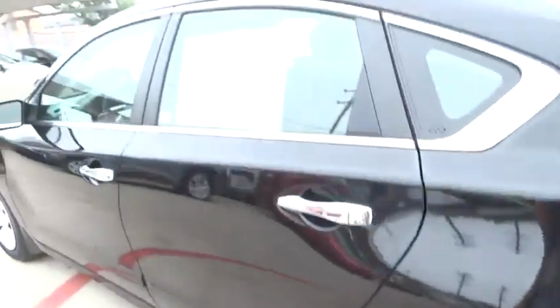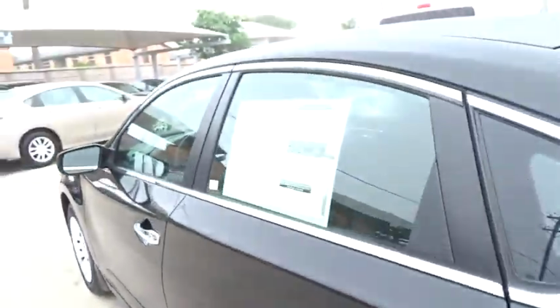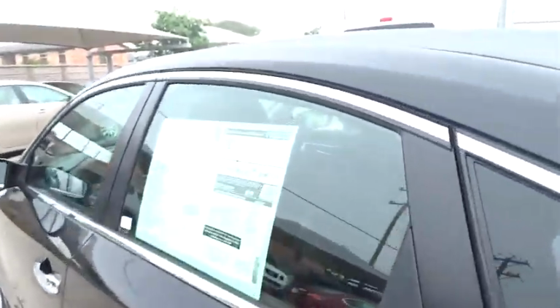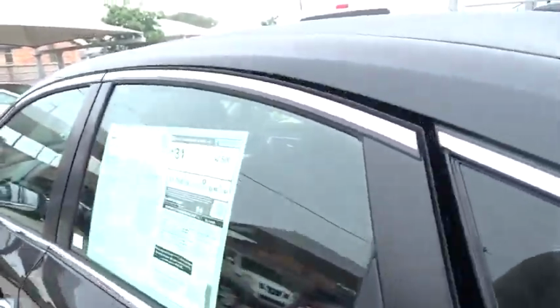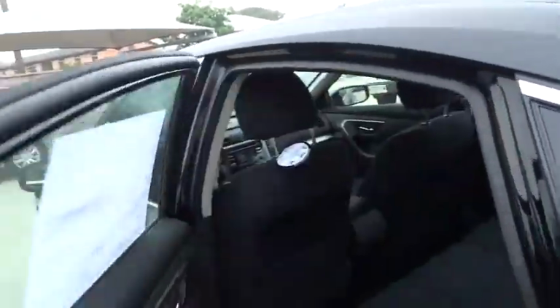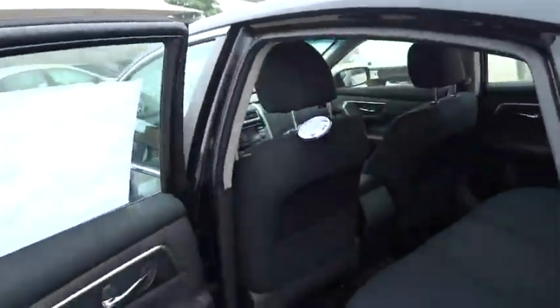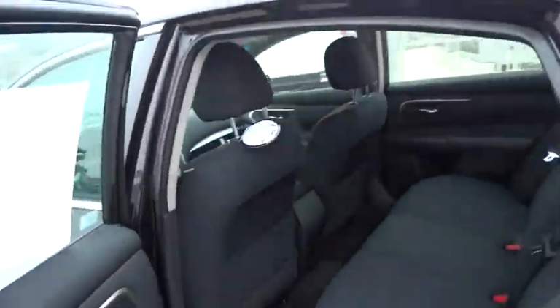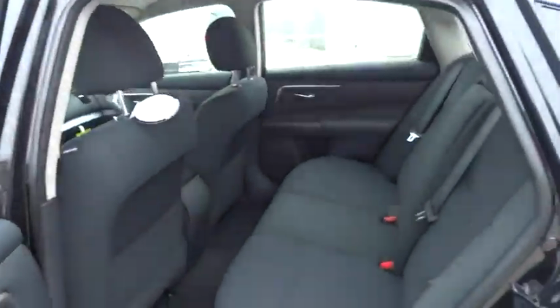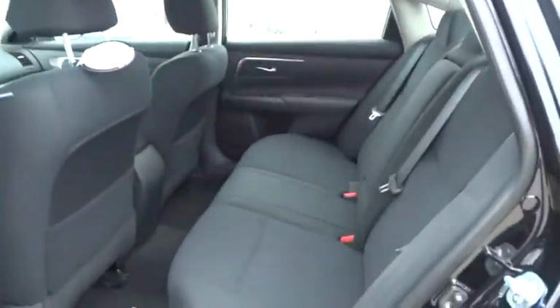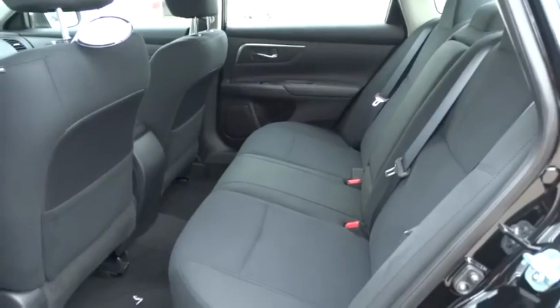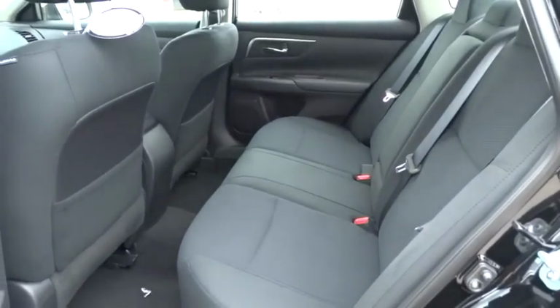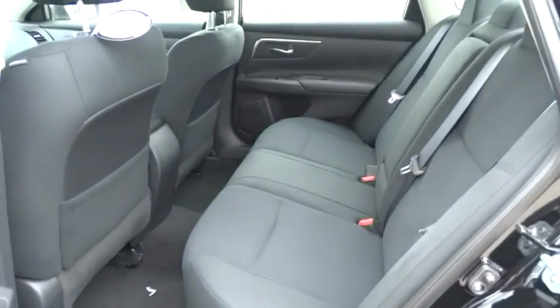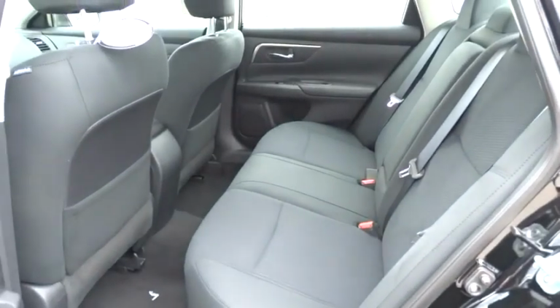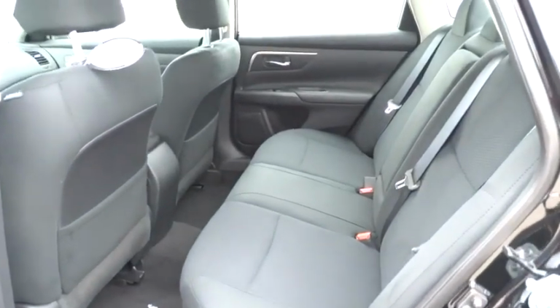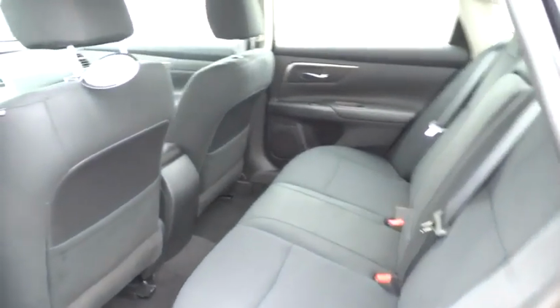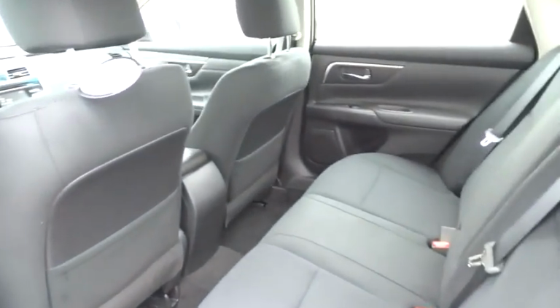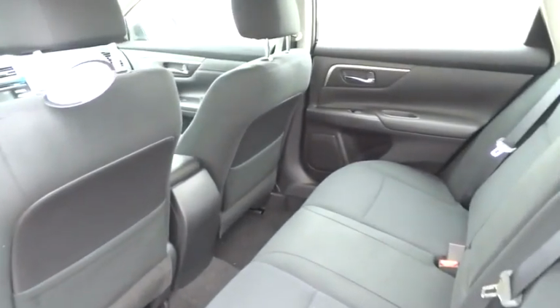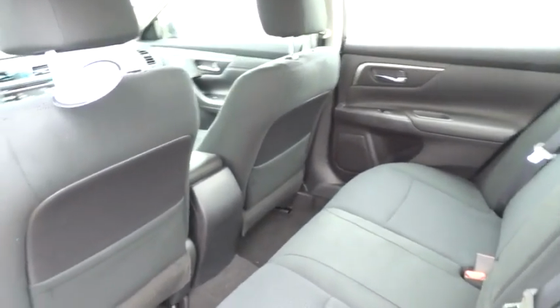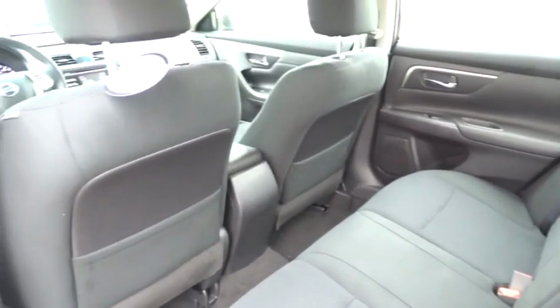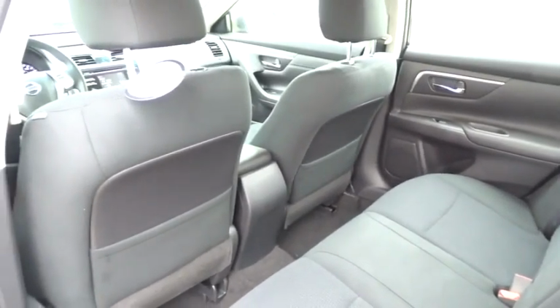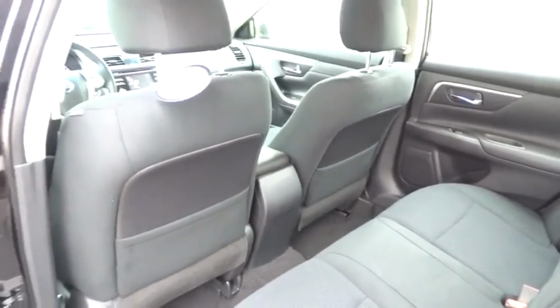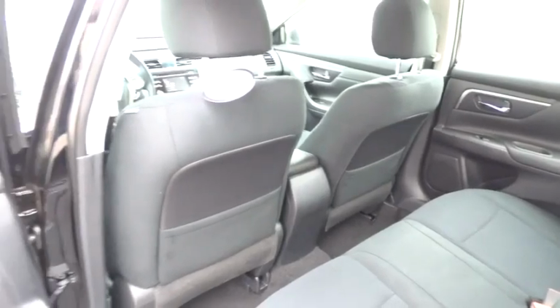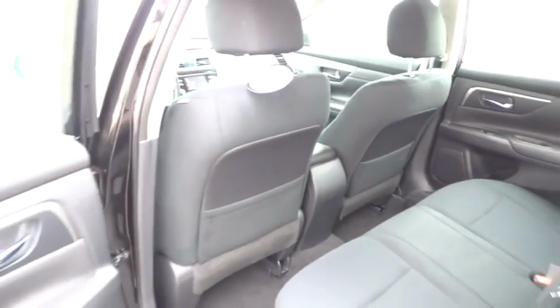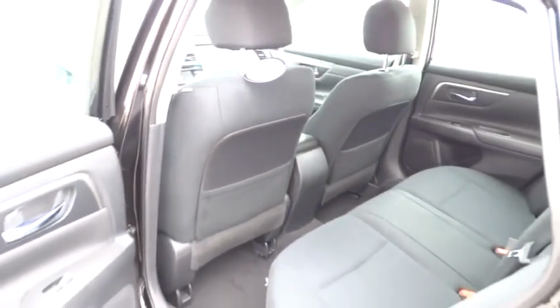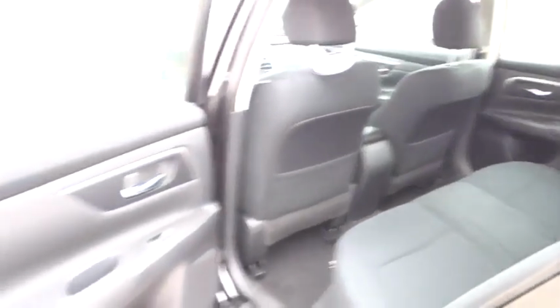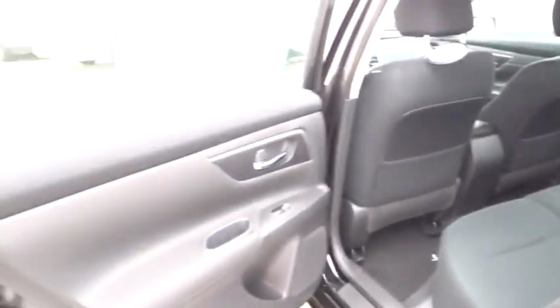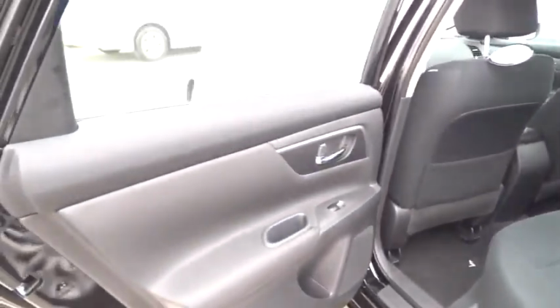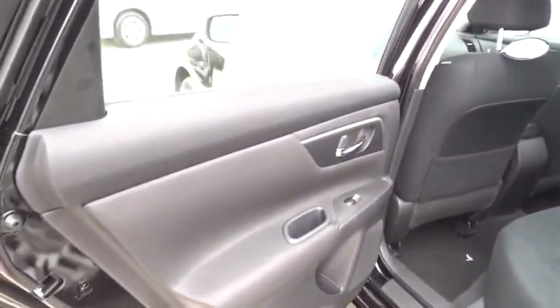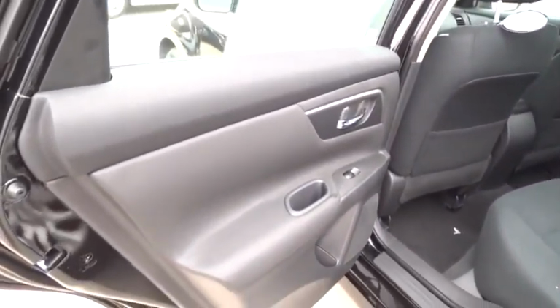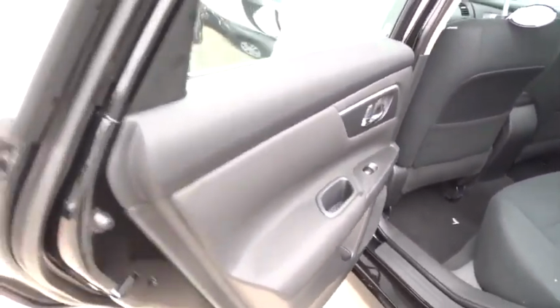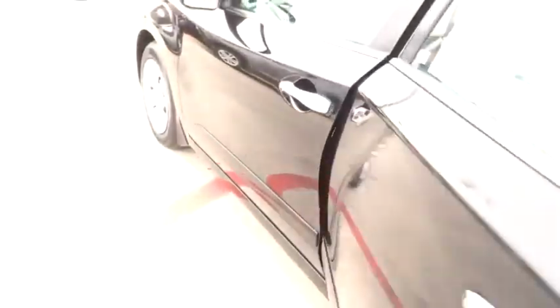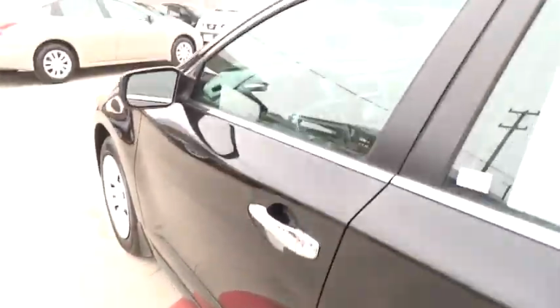AM-FM stereo radio, rear defrost, FWD, CD player, trip computer, bucket seats, power windows, MP3 player, power door locks. If affordable style and reliability are what you're looking for,